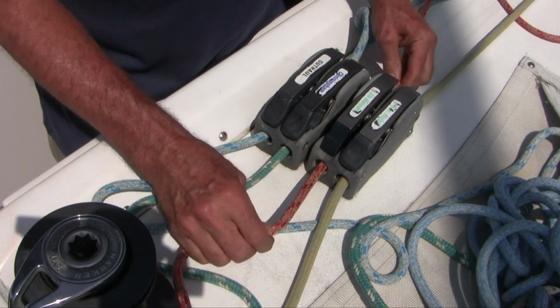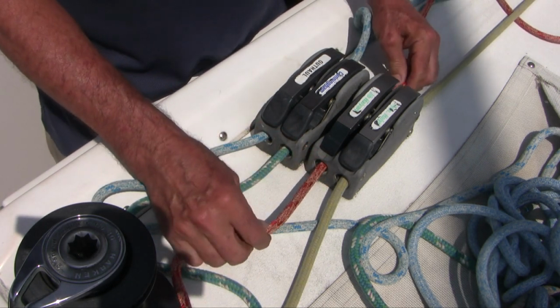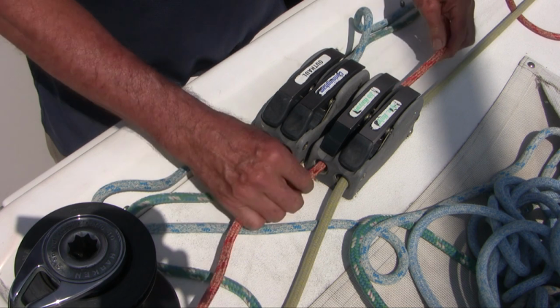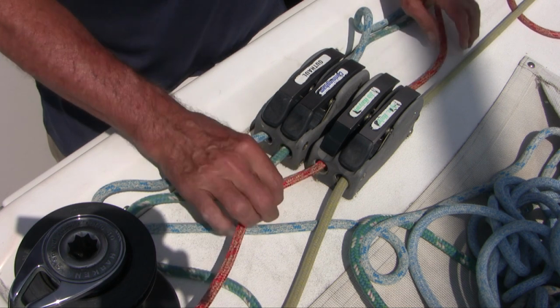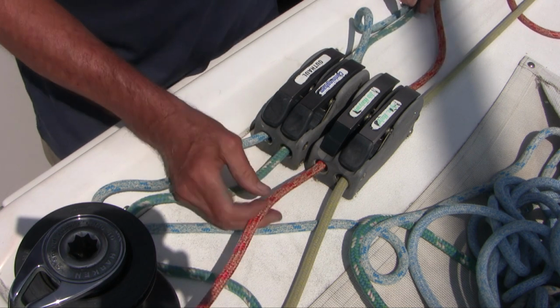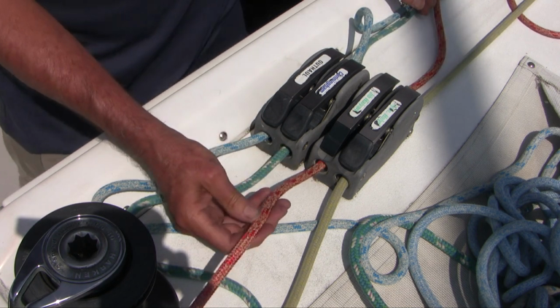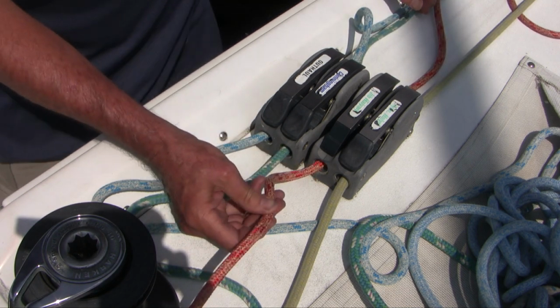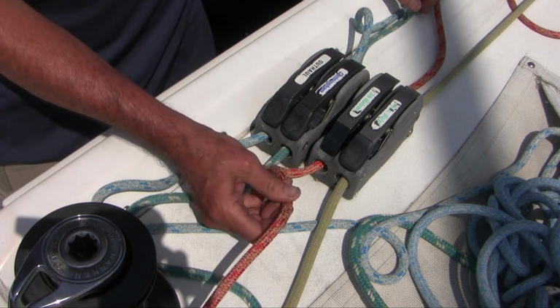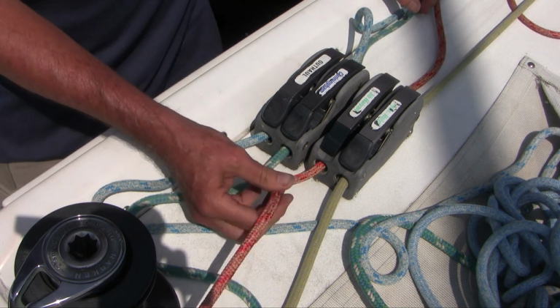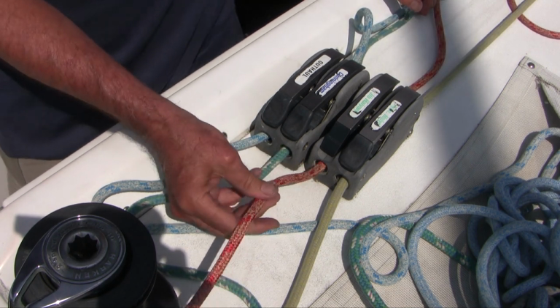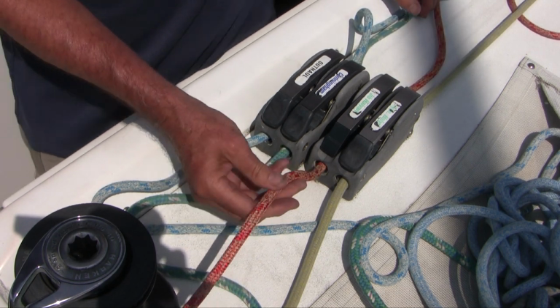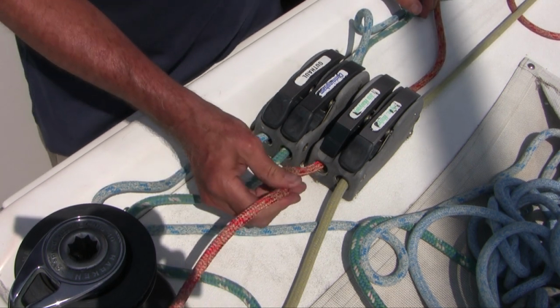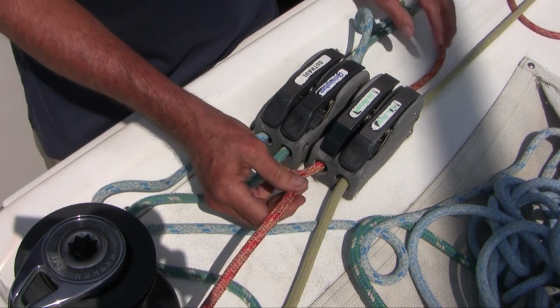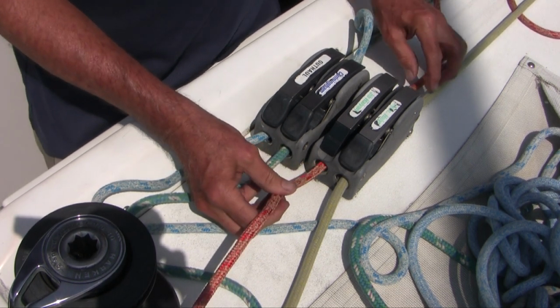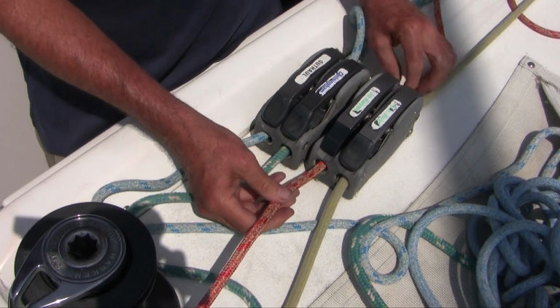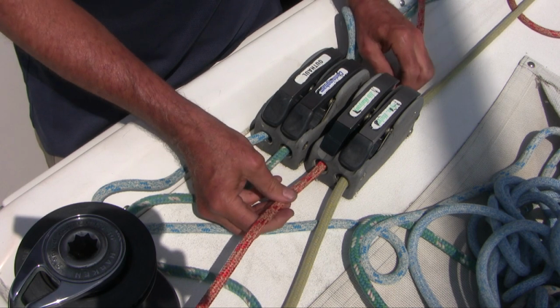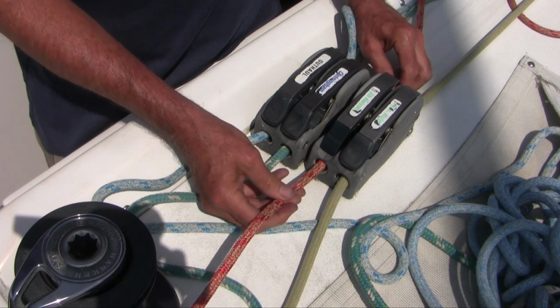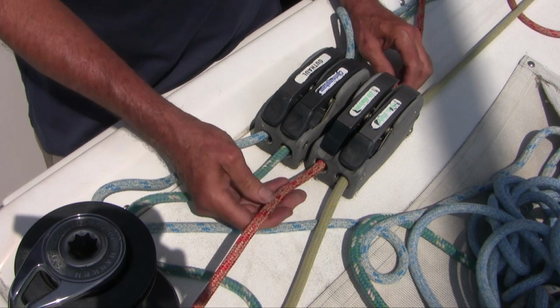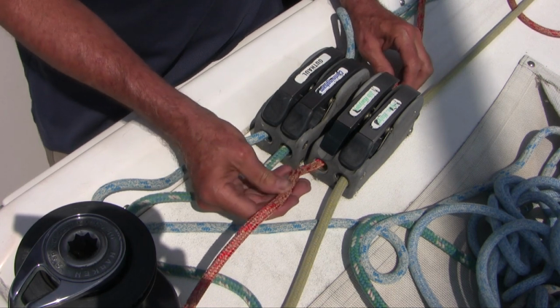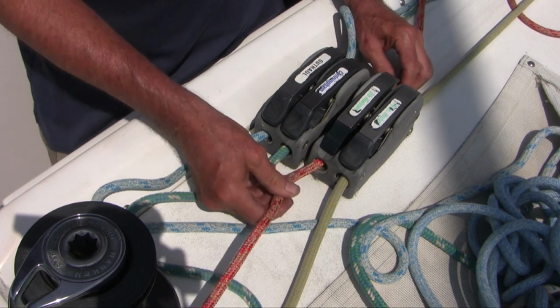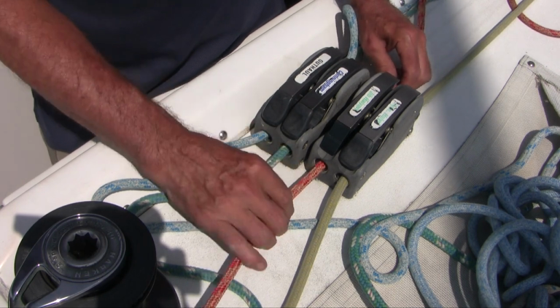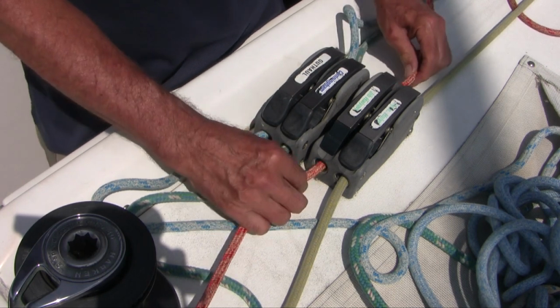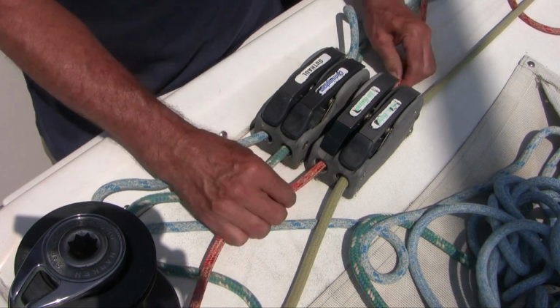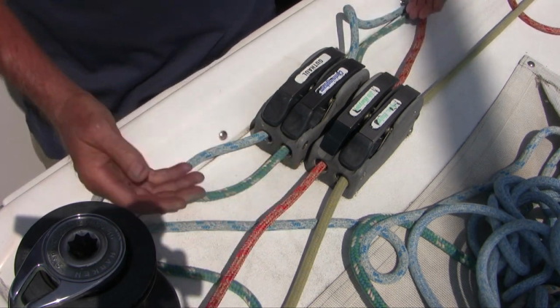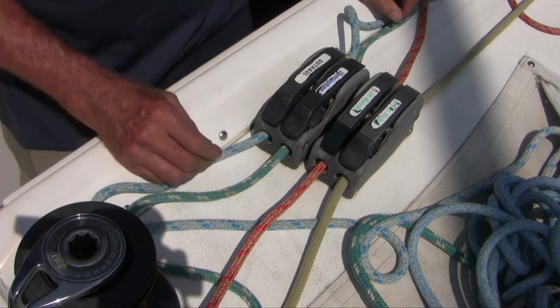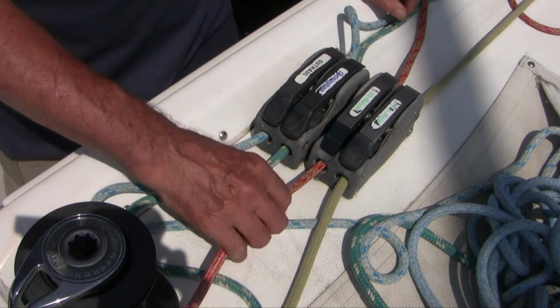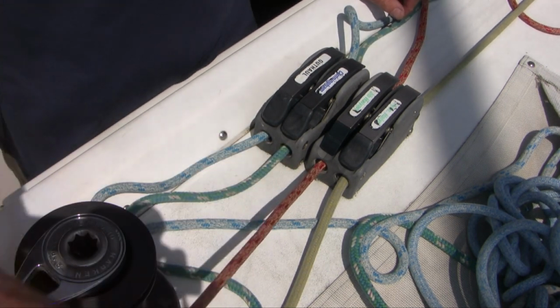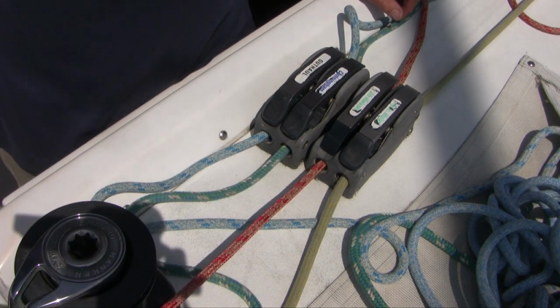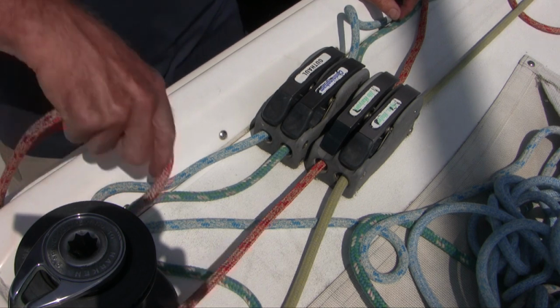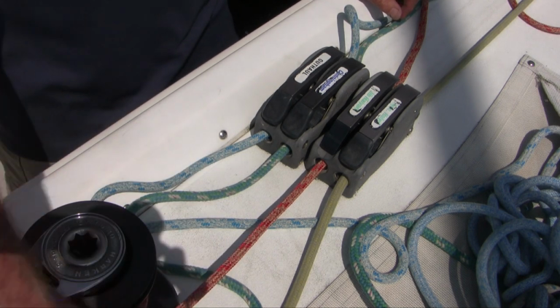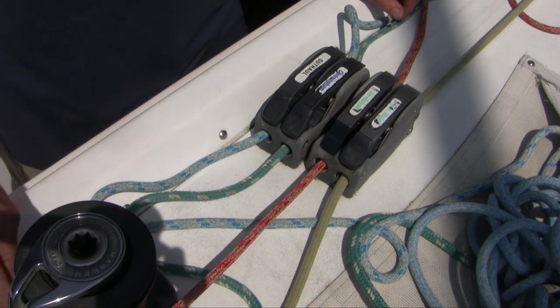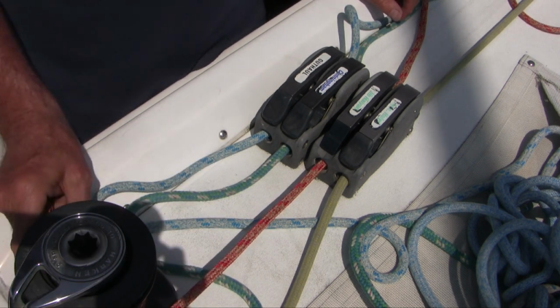This problem began when I replaced an old line with a new slippery Warp Speed 2 line. Over years these devices get a smoothing surface wear of the cam and base plate, and the spring in the cam weakens to the point it can't reliably grip the line. So what do you do?